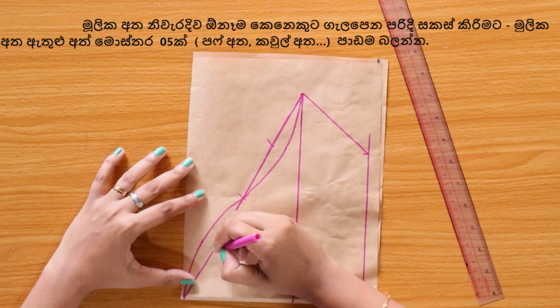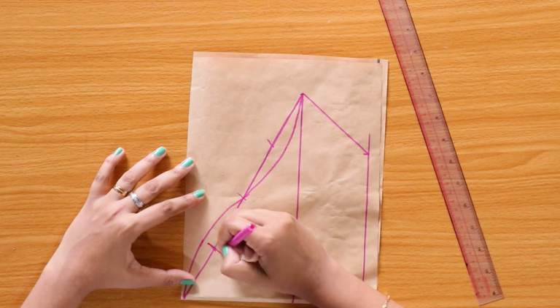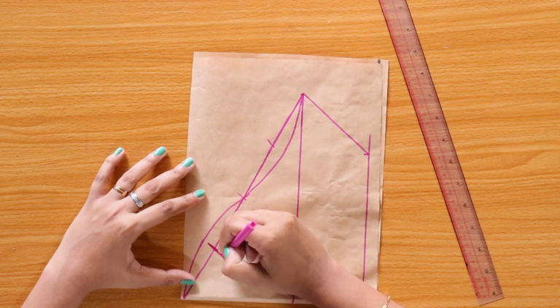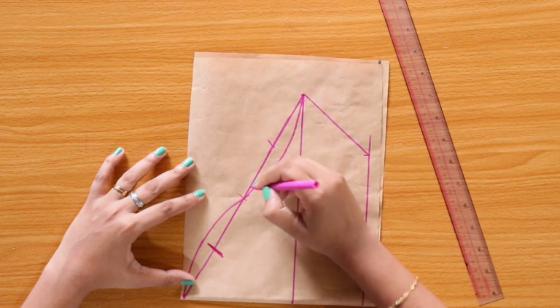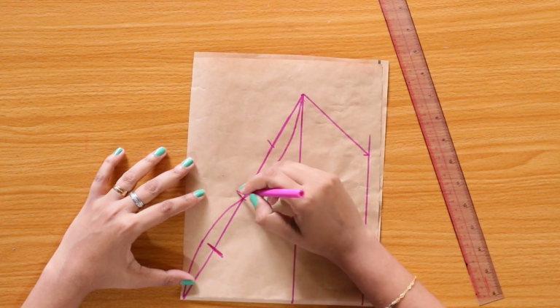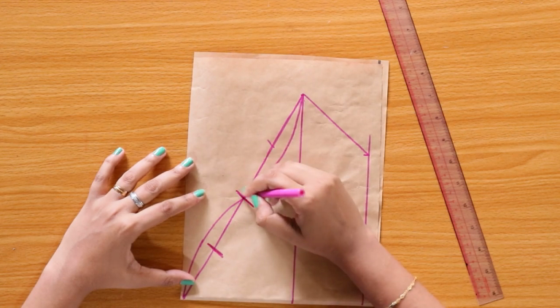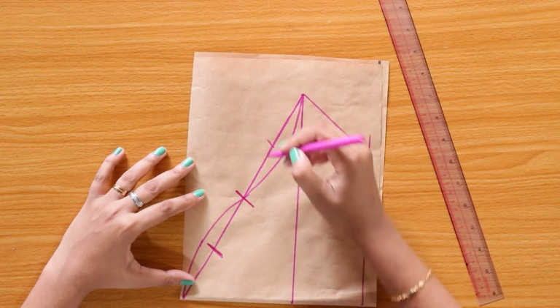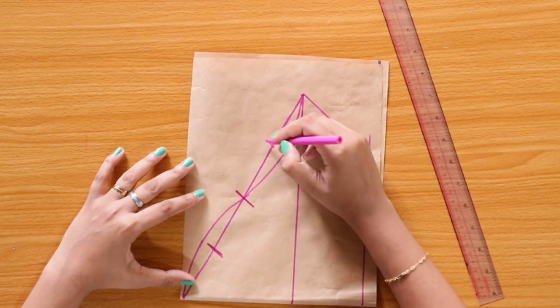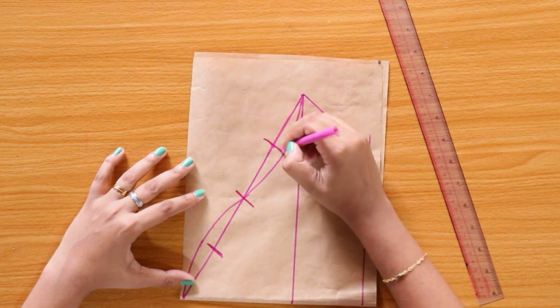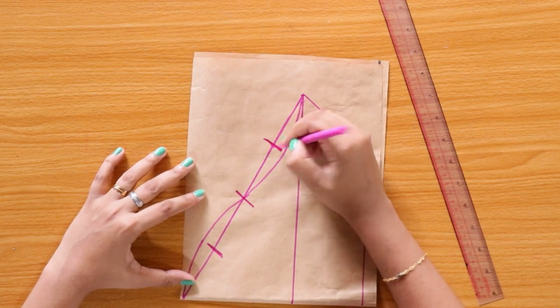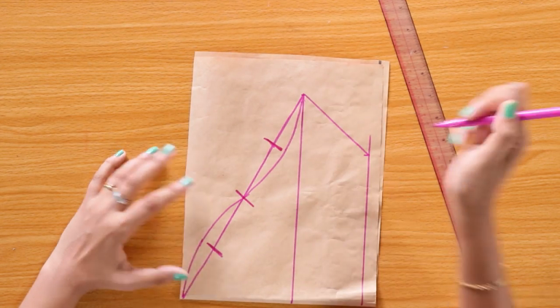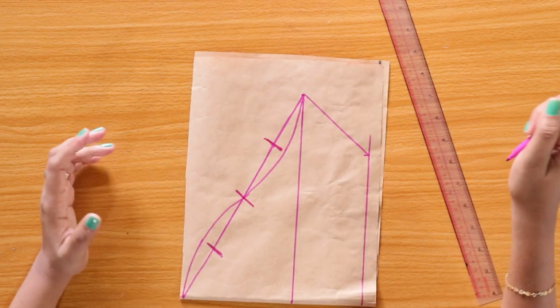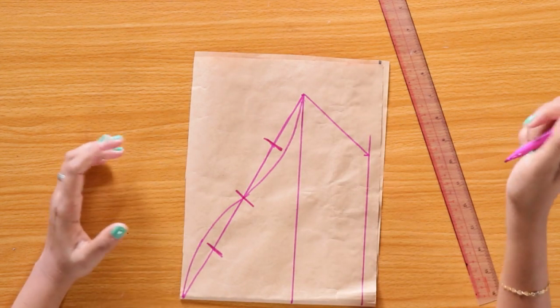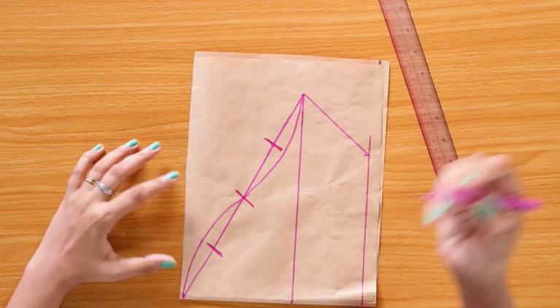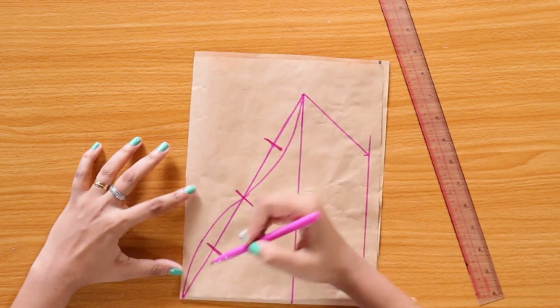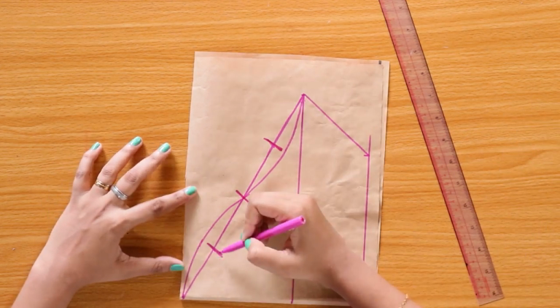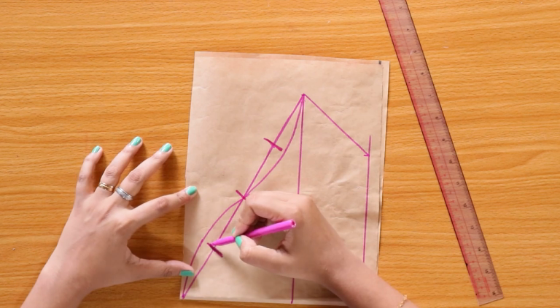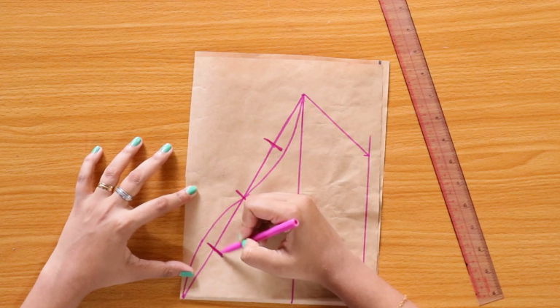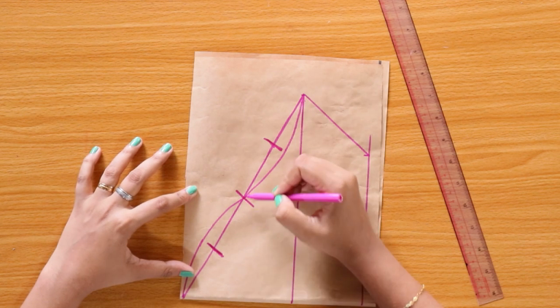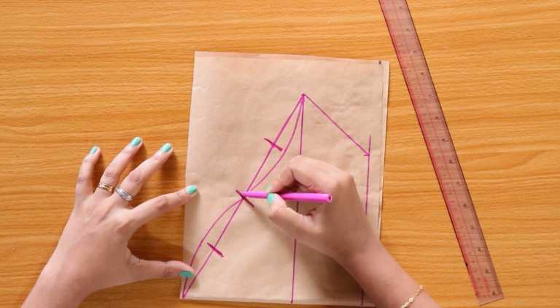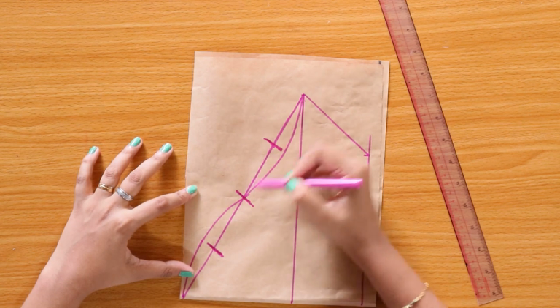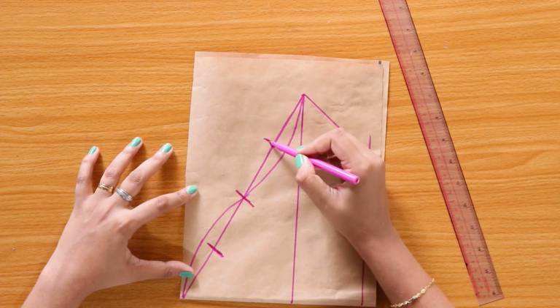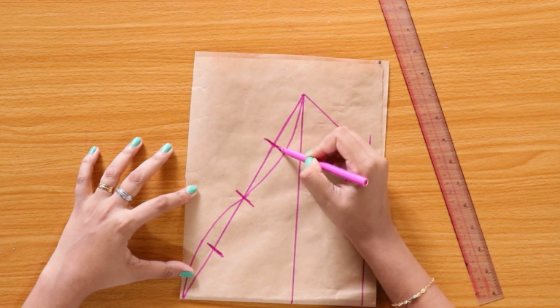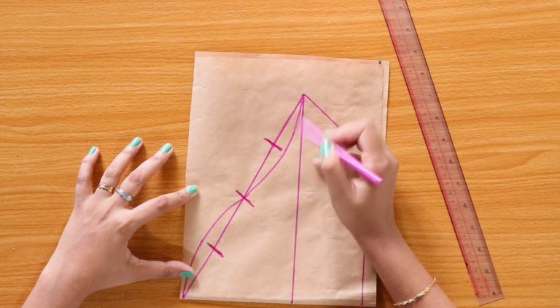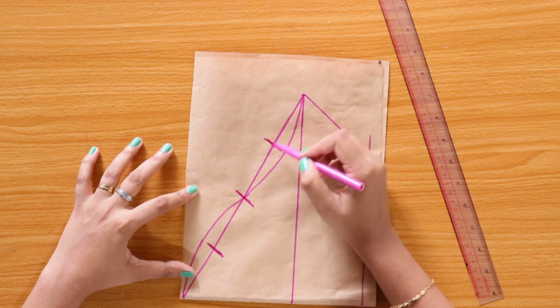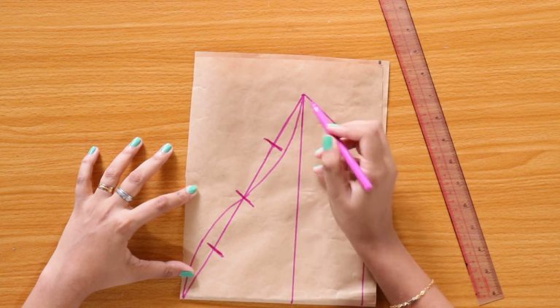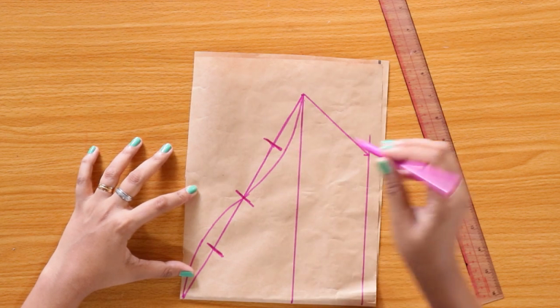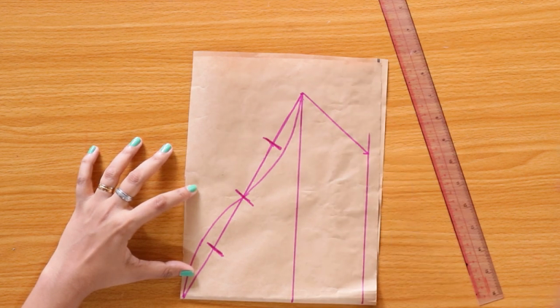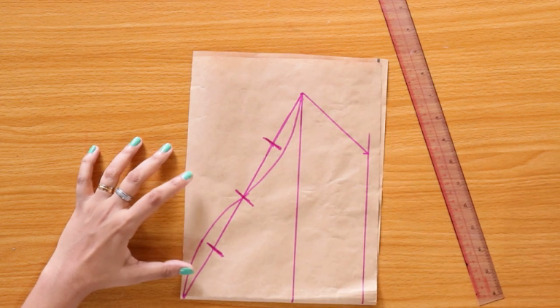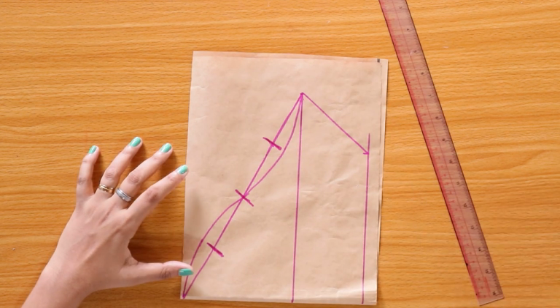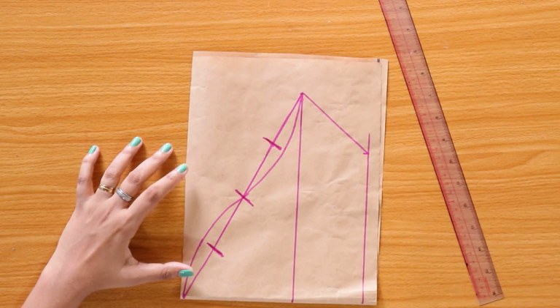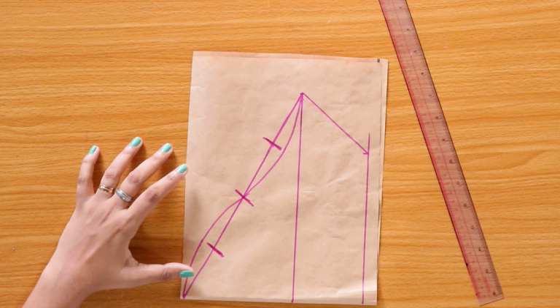We will make the dough and make it easier.